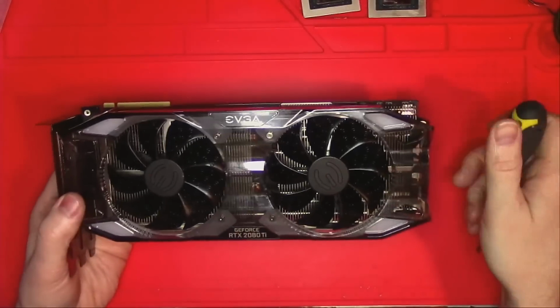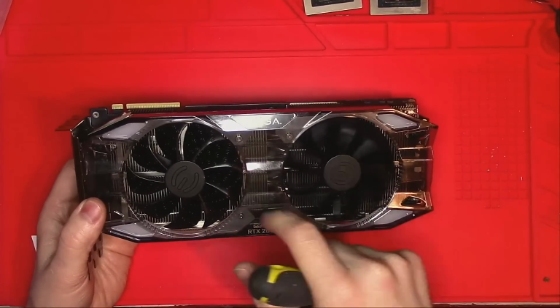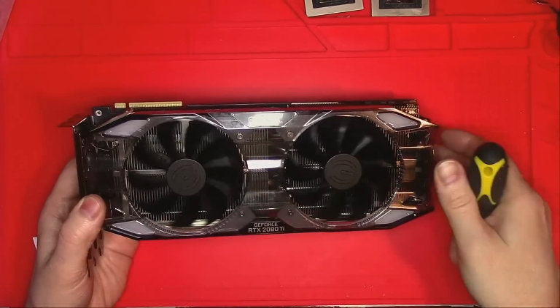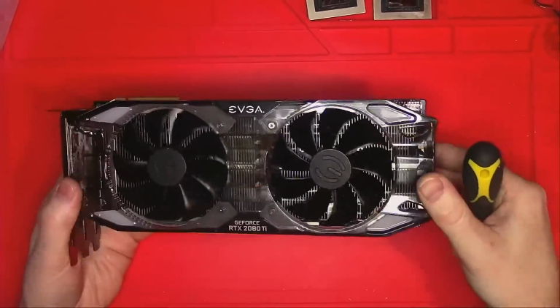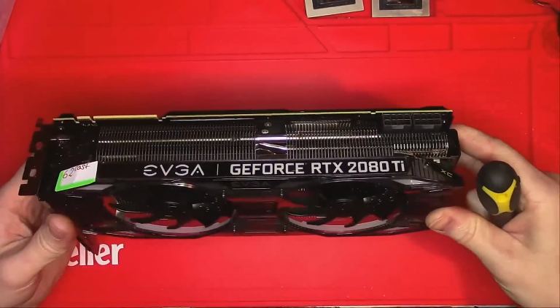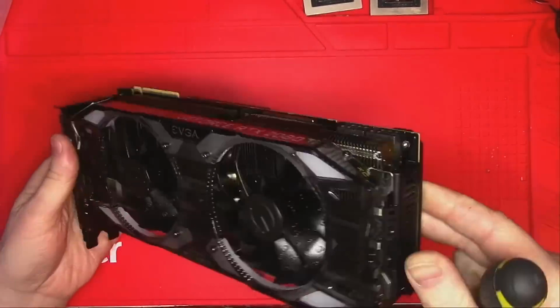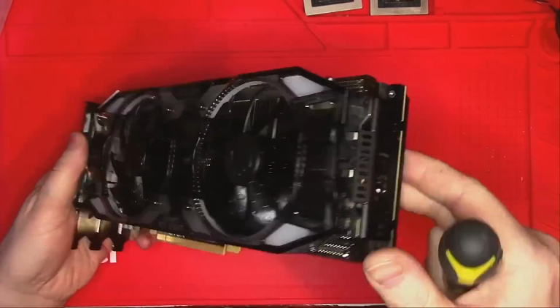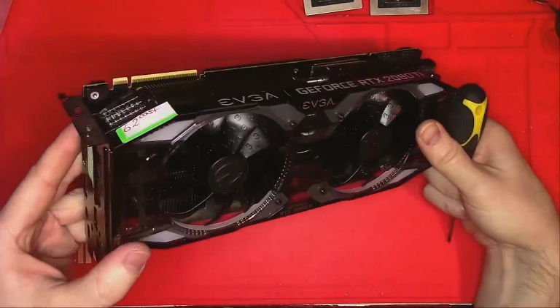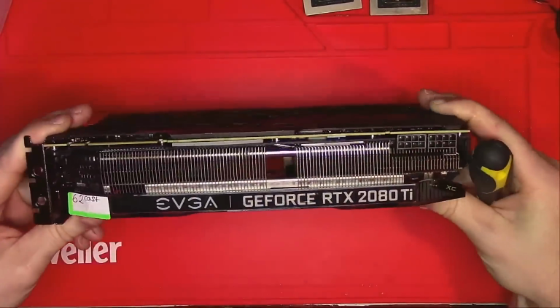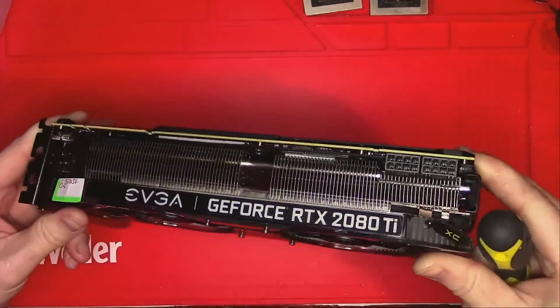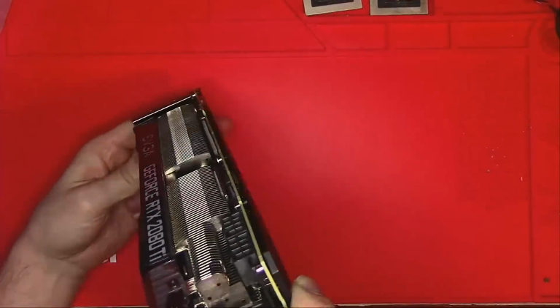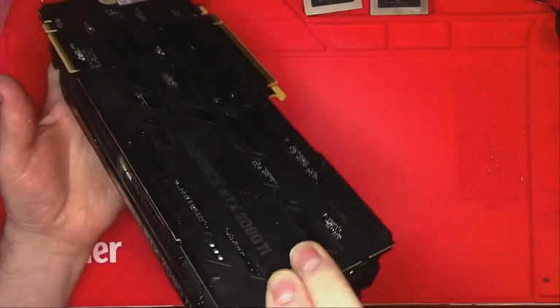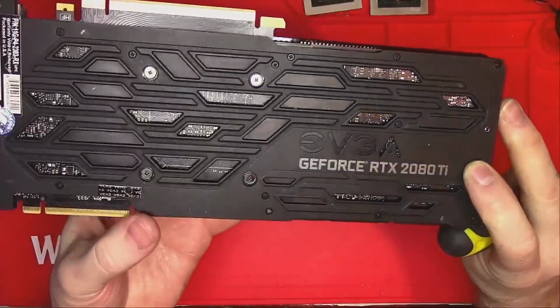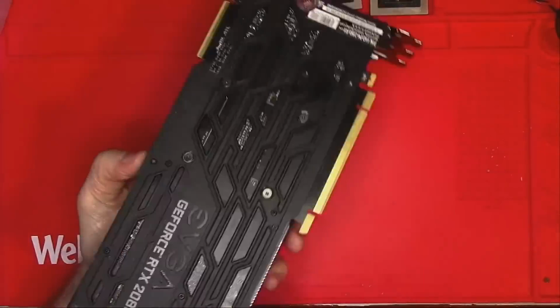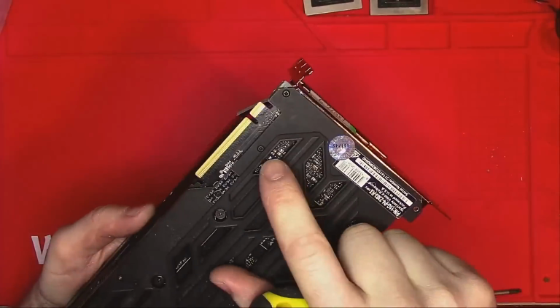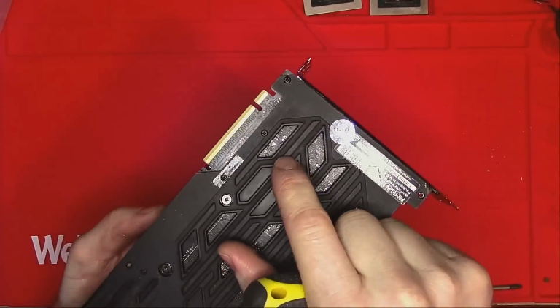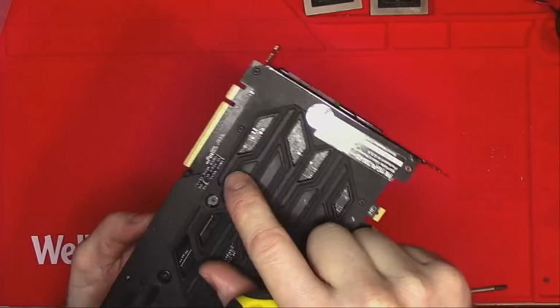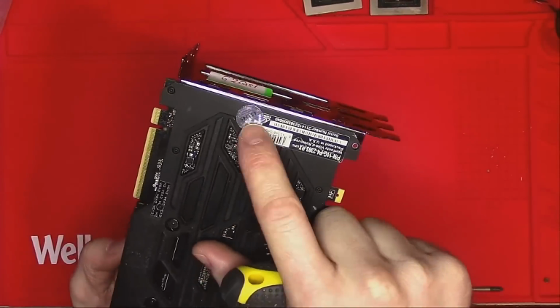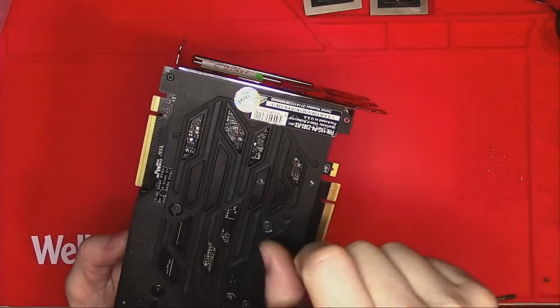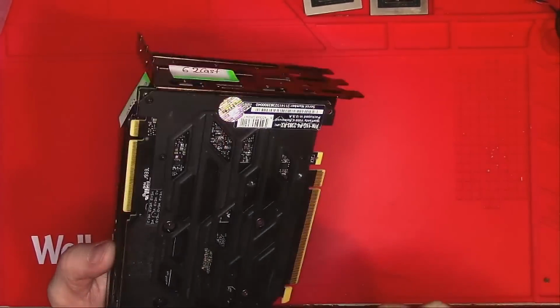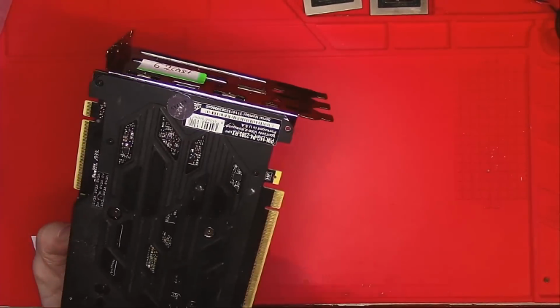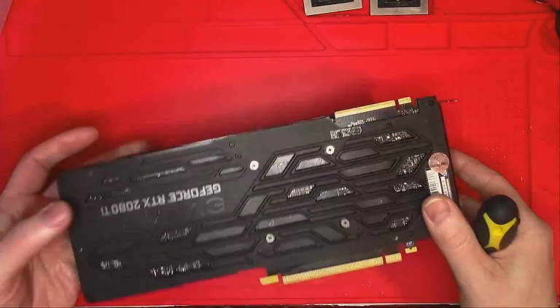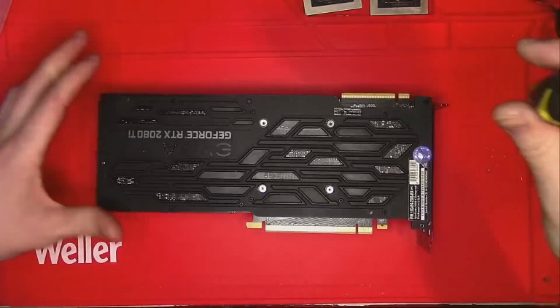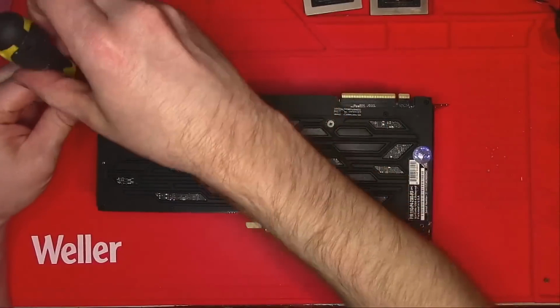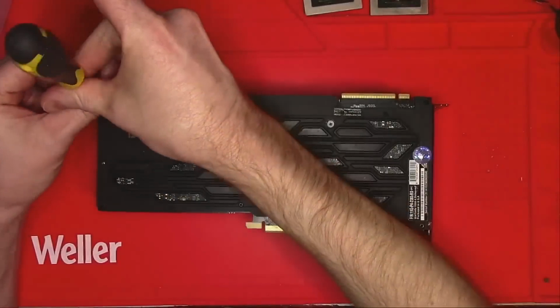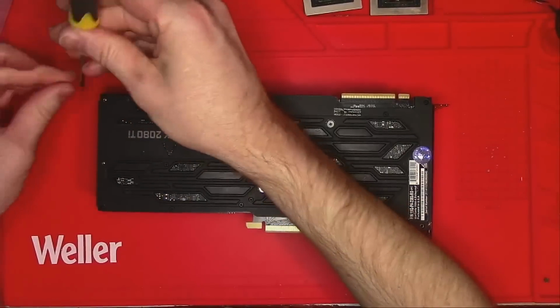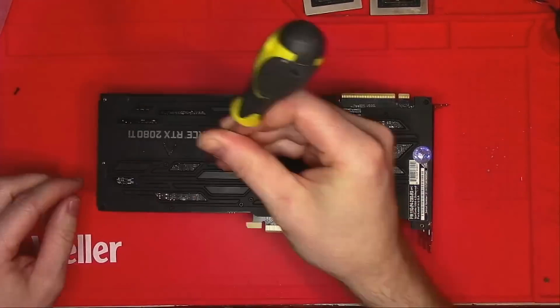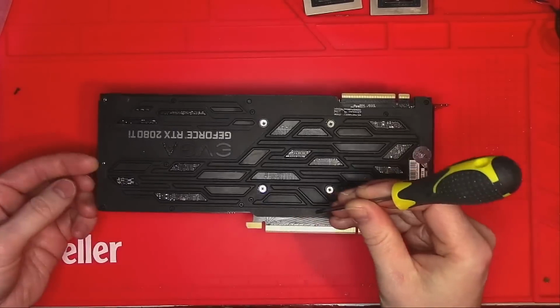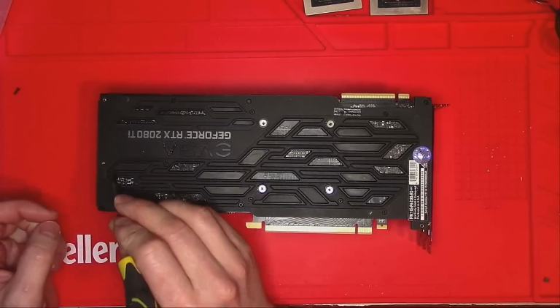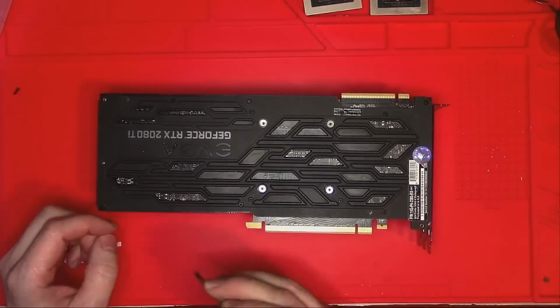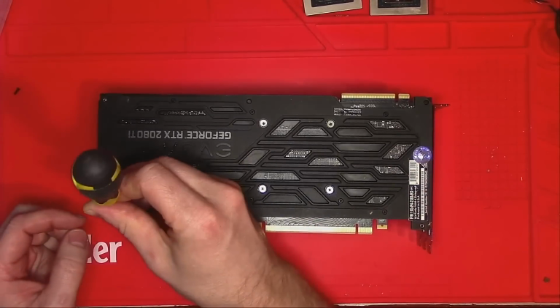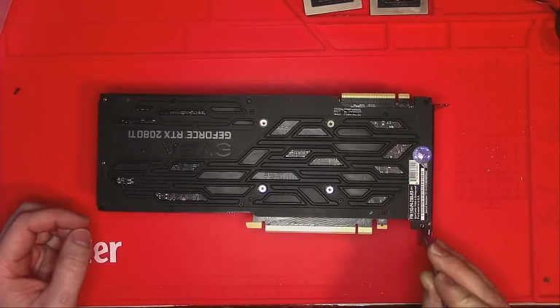Hello Internet! Today we have this EVGA 2080 Ti that seems to have been opened before, as this fake warranty label suggests. Not sure why it's in this location — if you know, let me know in the comment section.